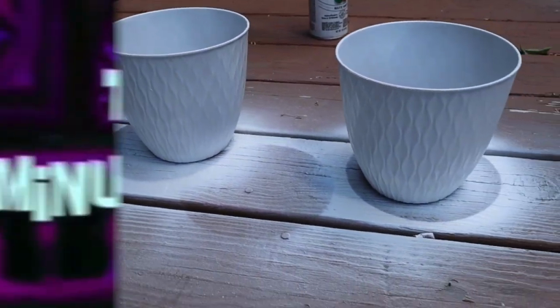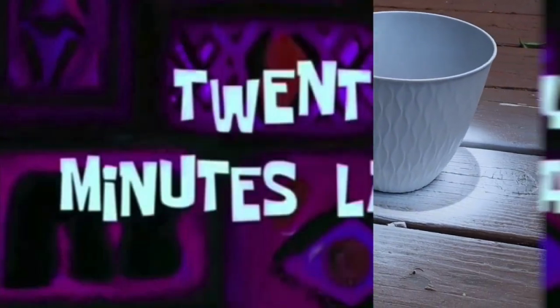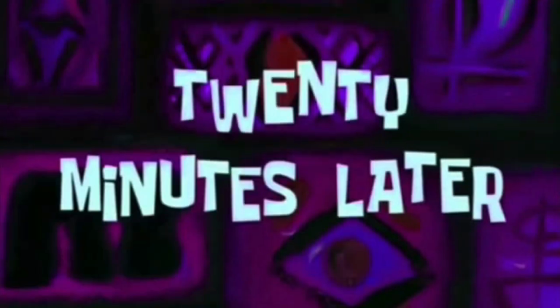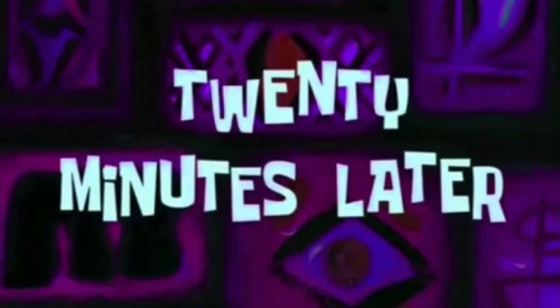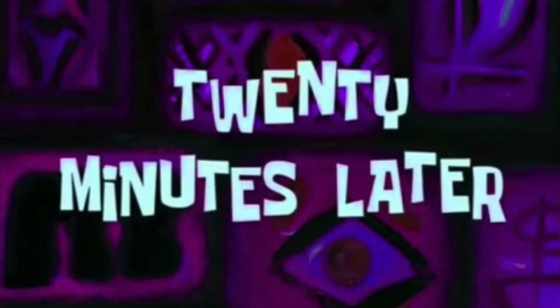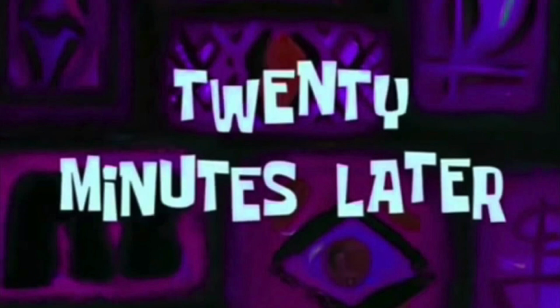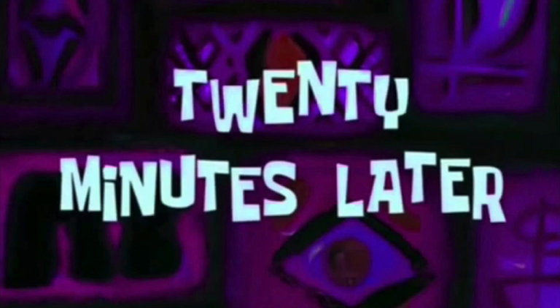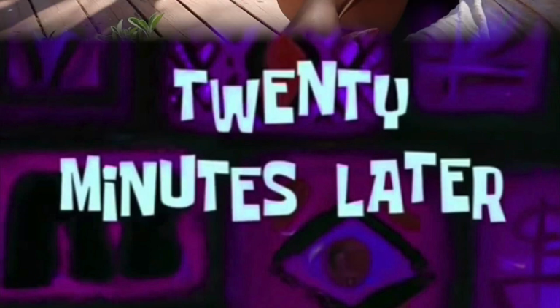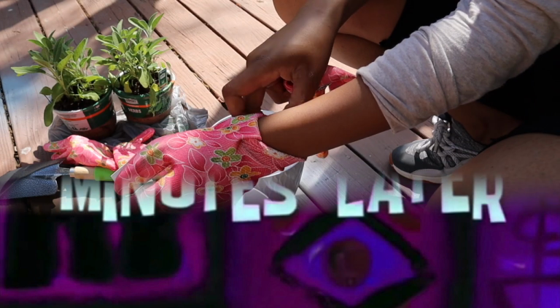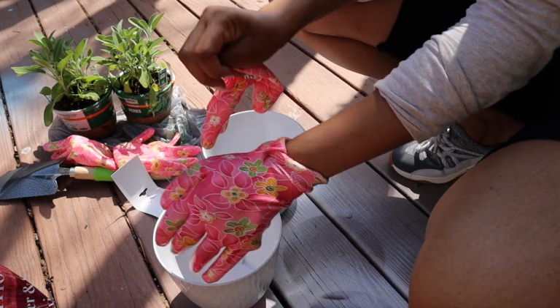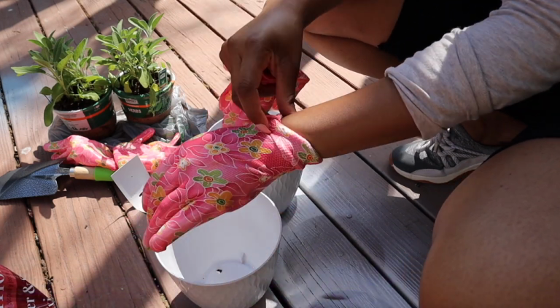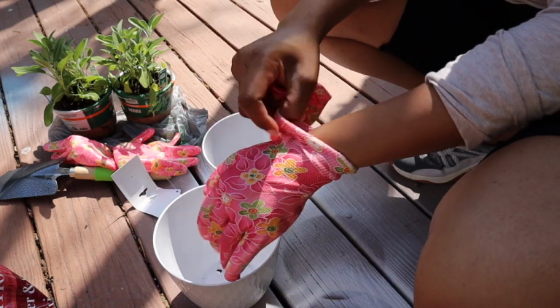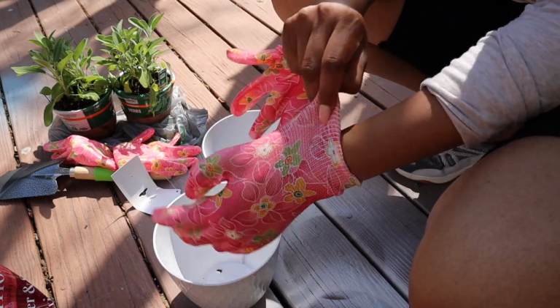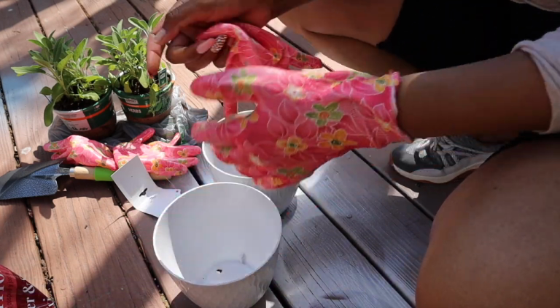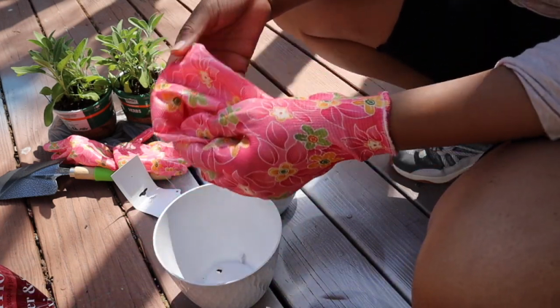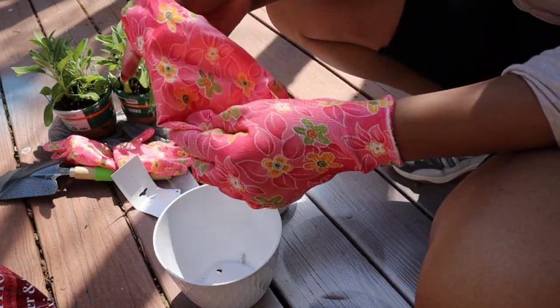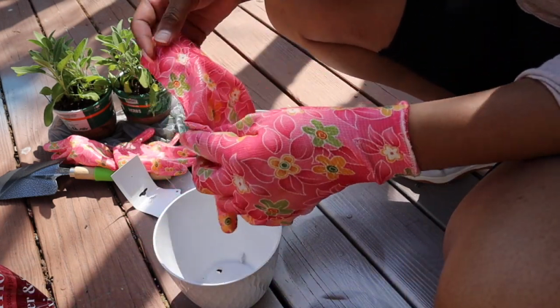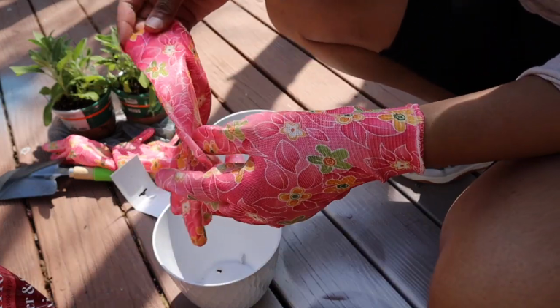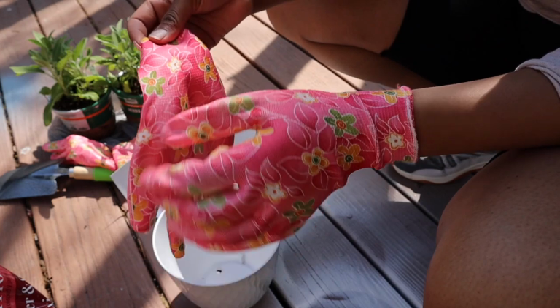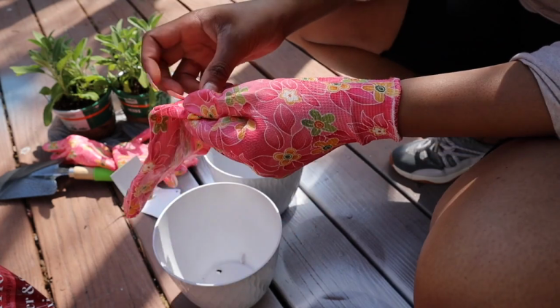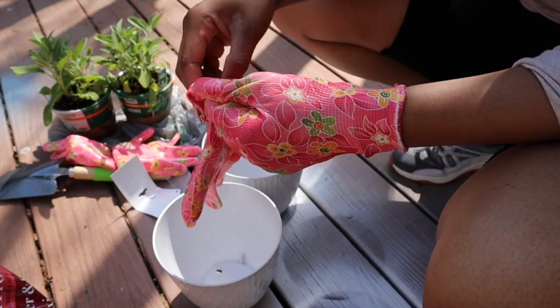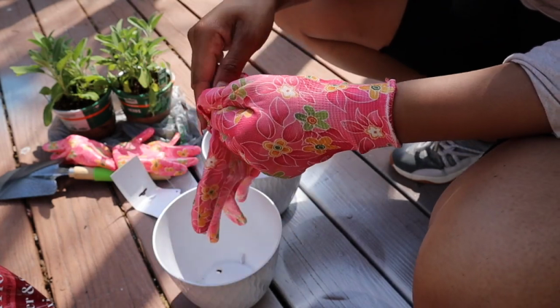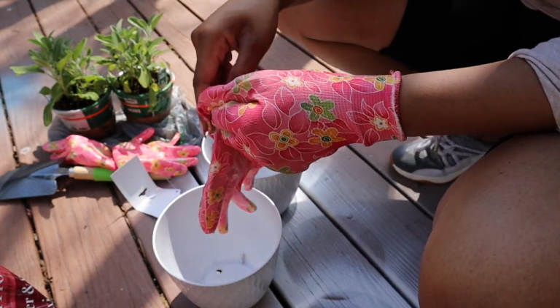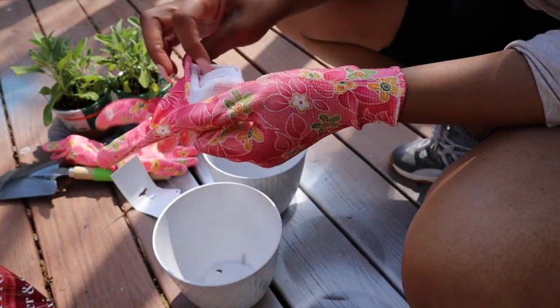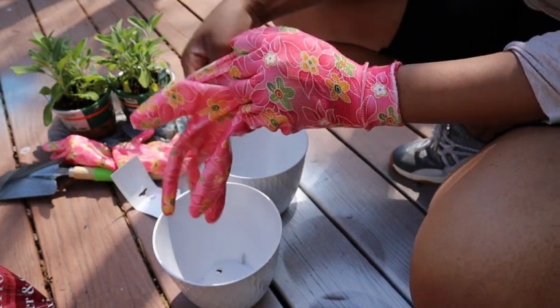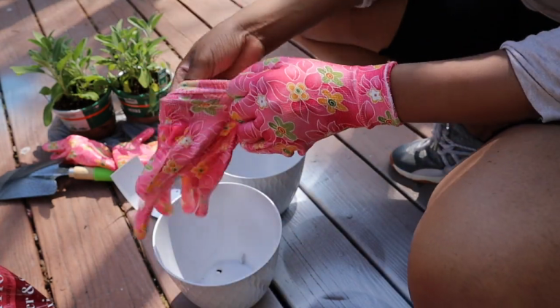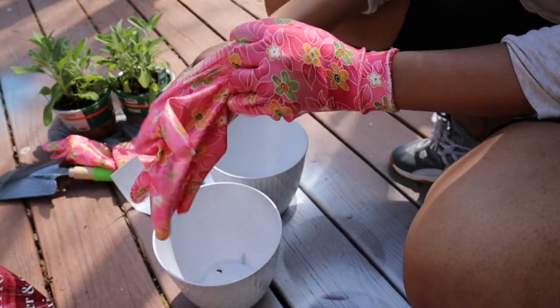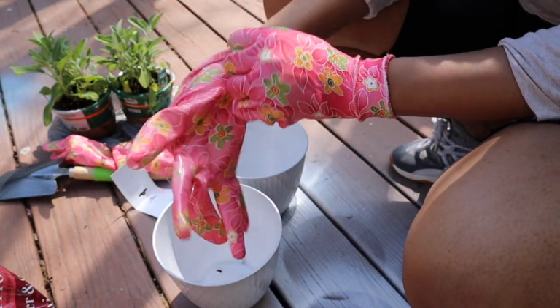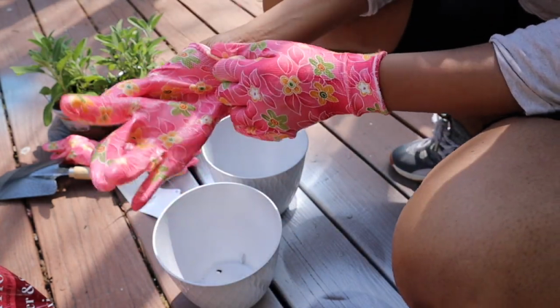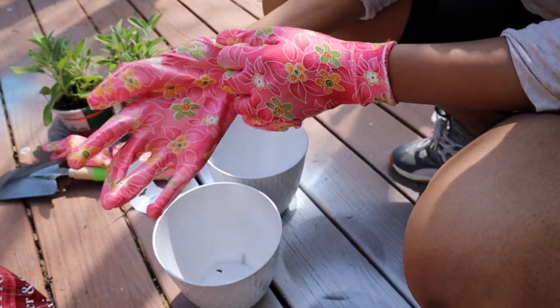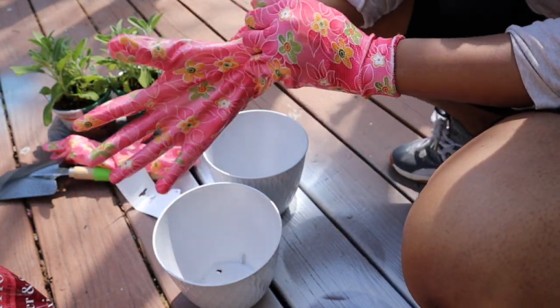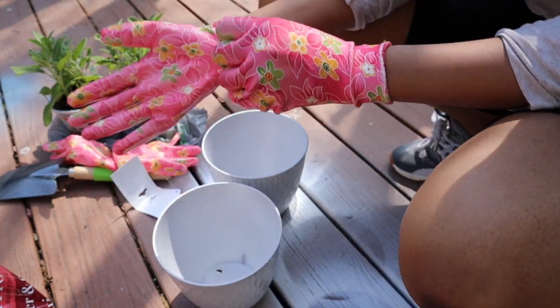20 minutes later. So I went to Dollar Tree to get a shovel and some gloves, and when I saw these pink floral ones I had to pick up a pair for myself and also for McKenzie.